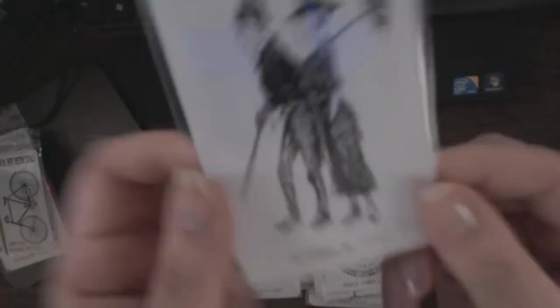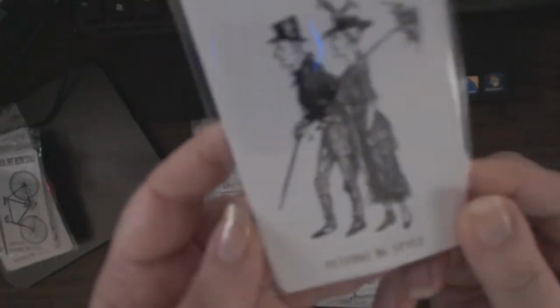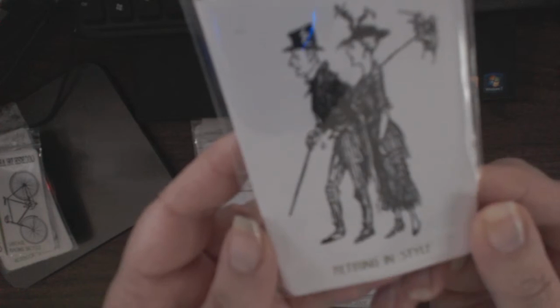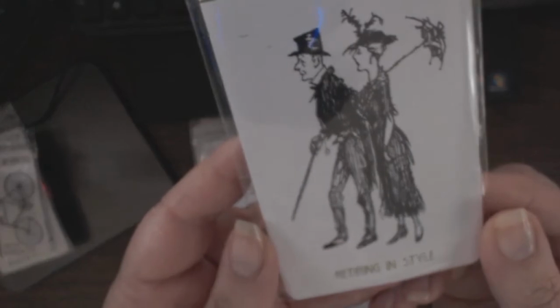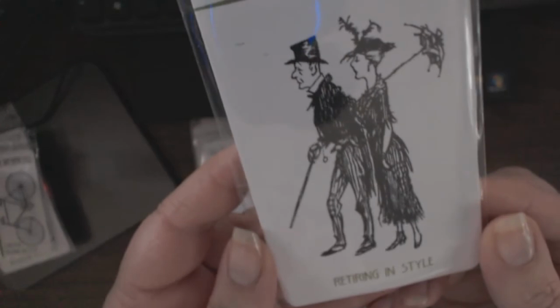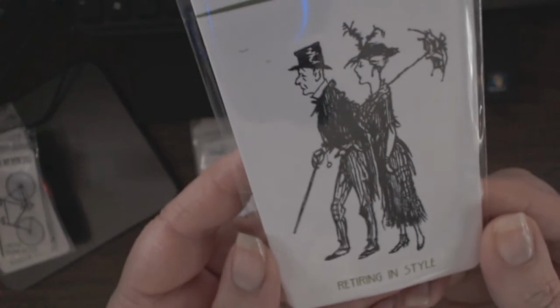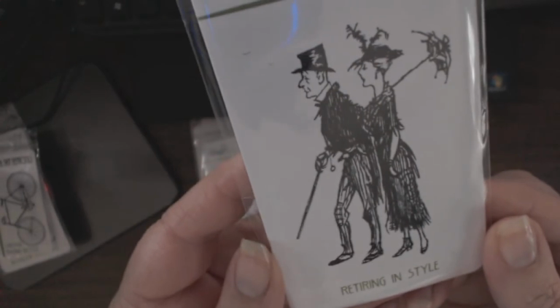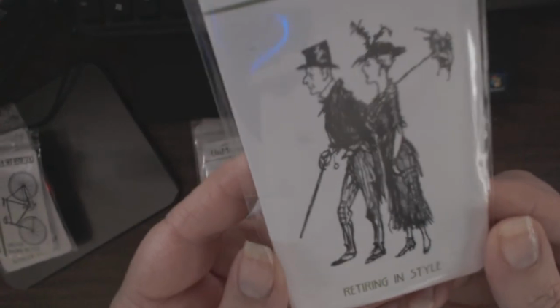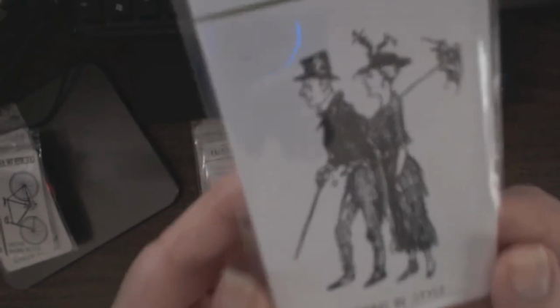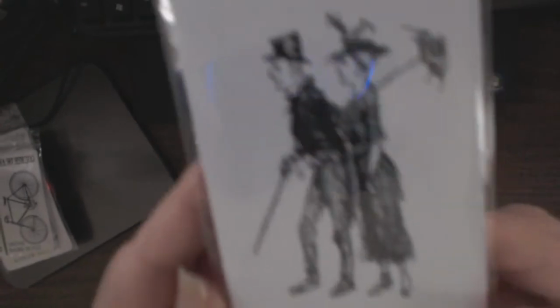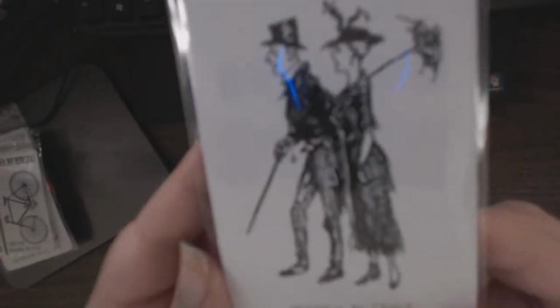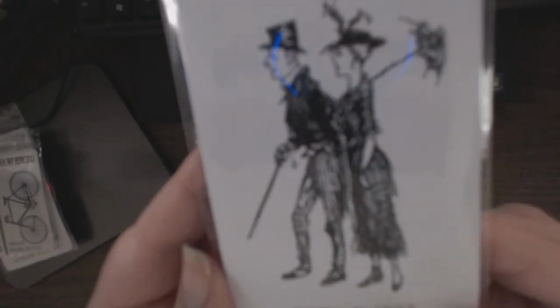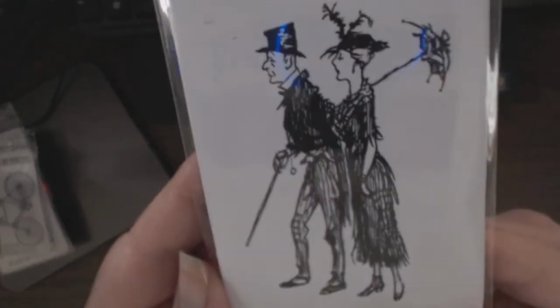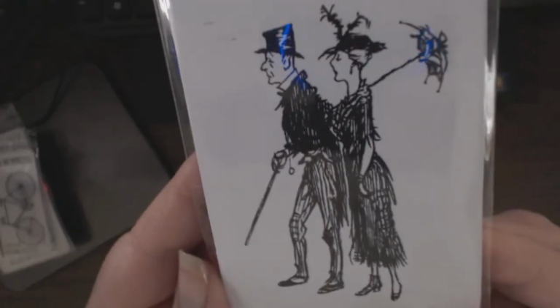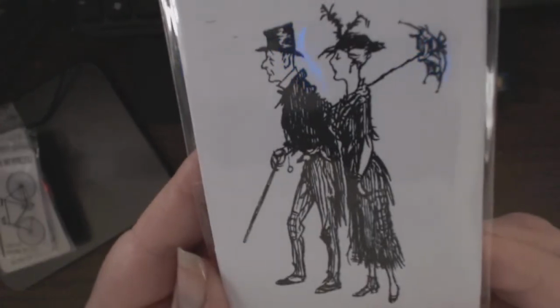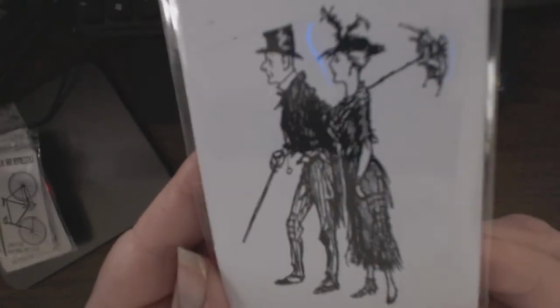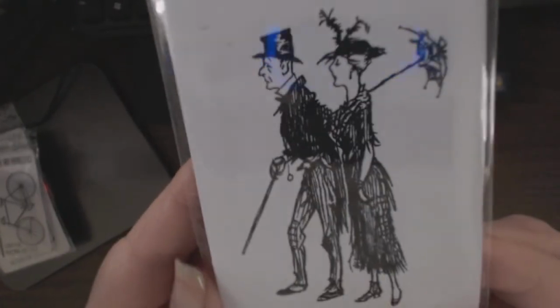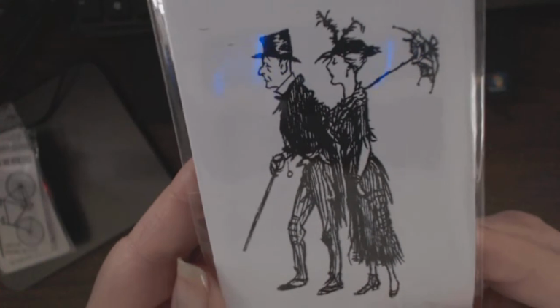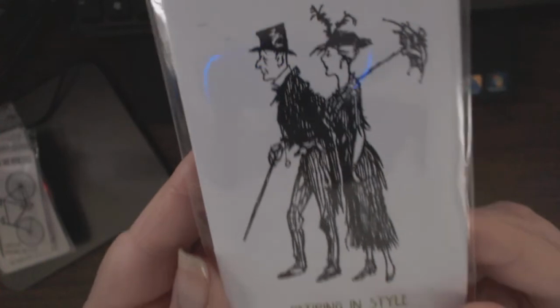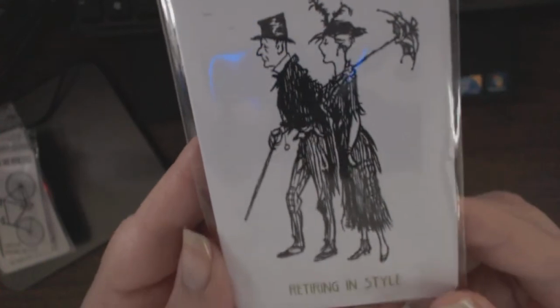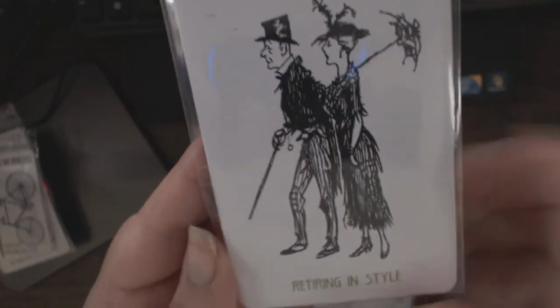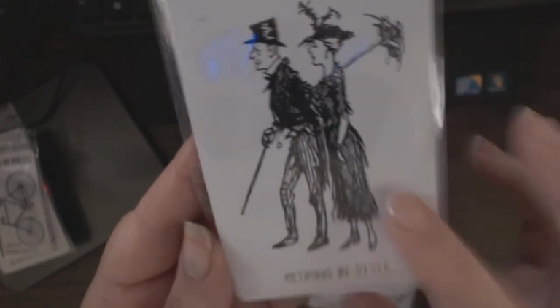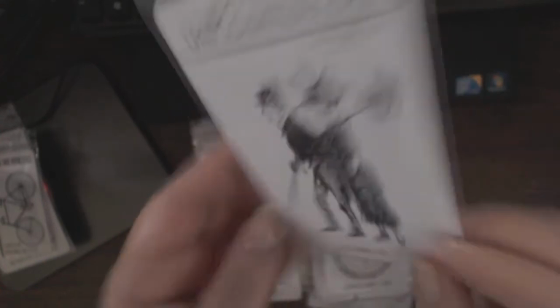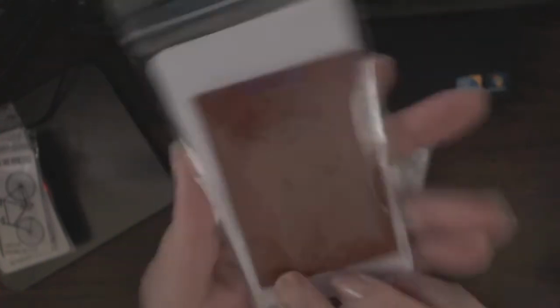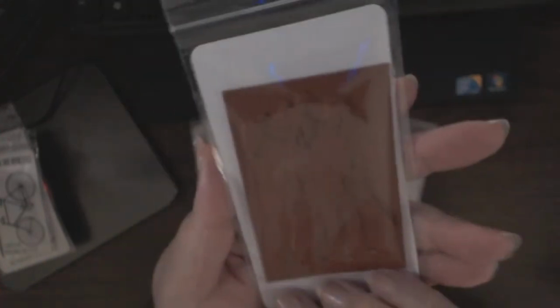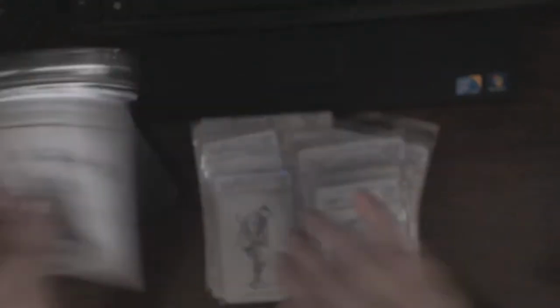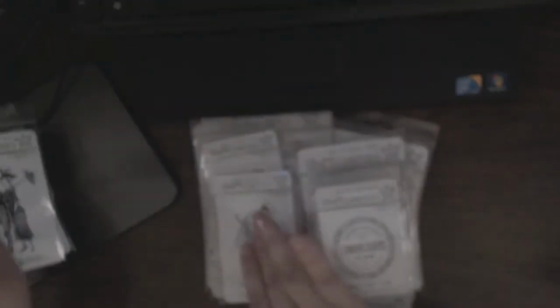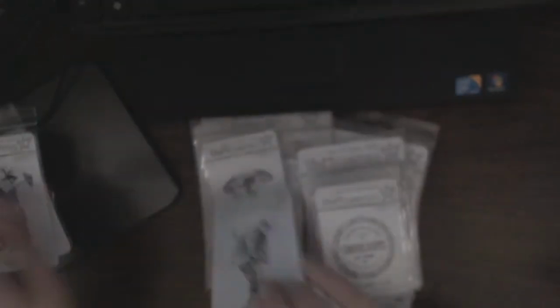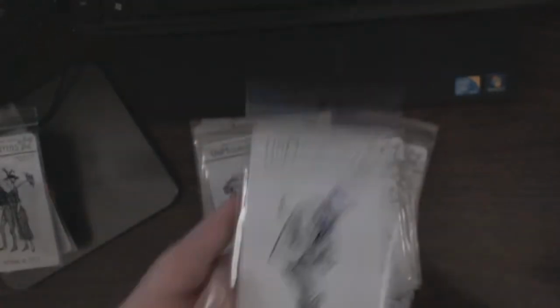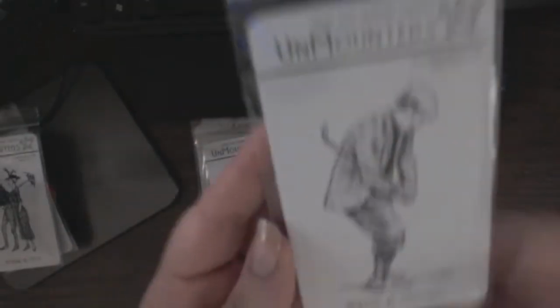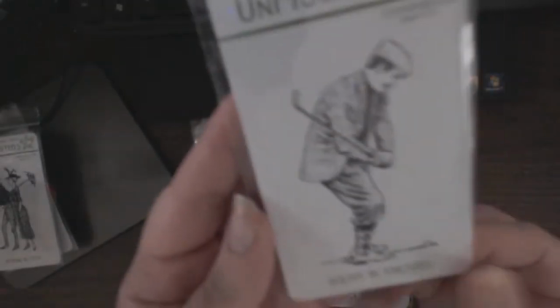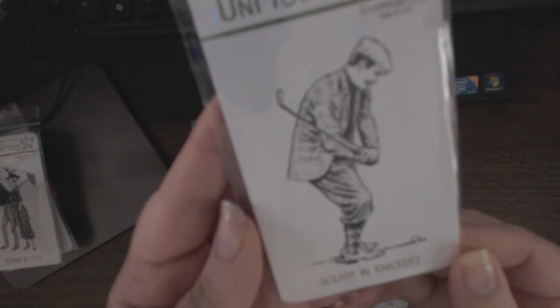Really fun — retiring in style. How cool is that? This will make great cards.